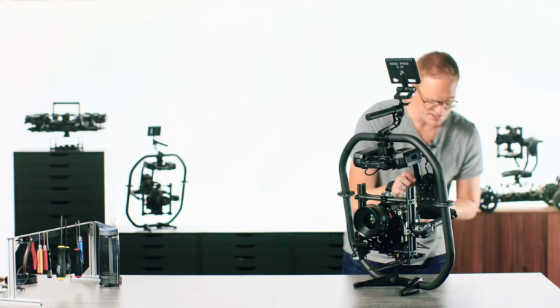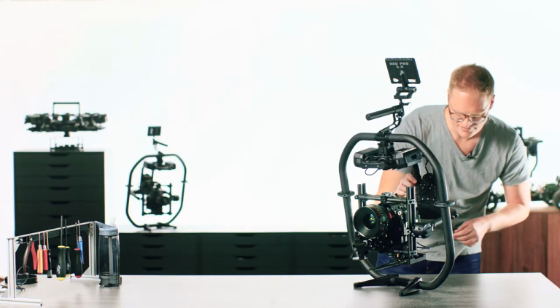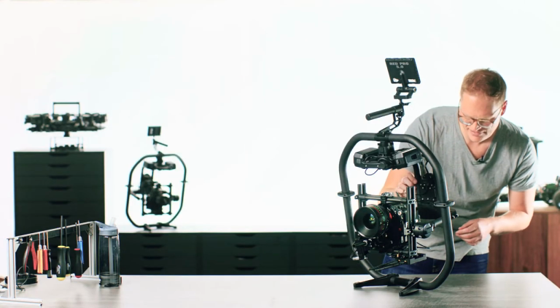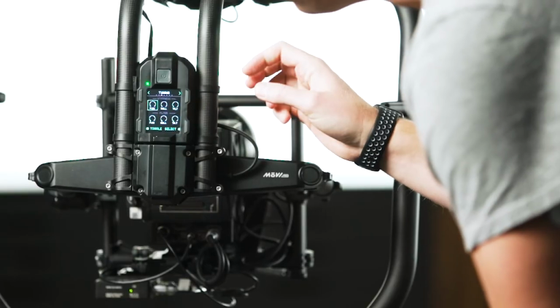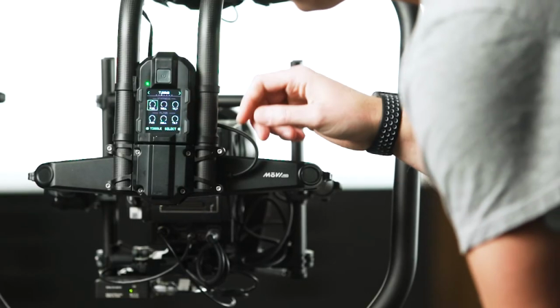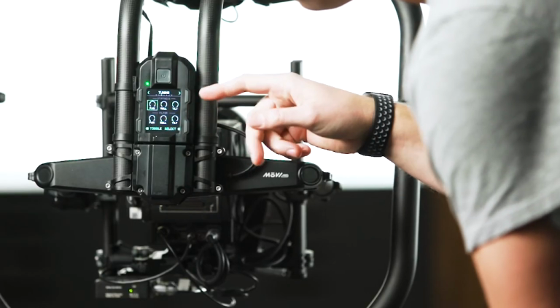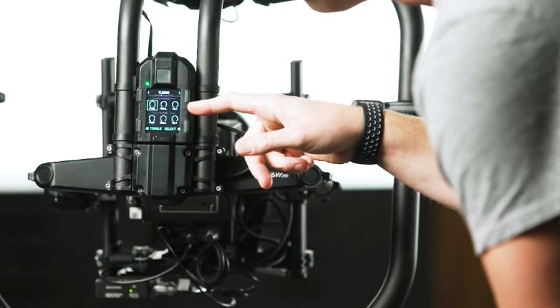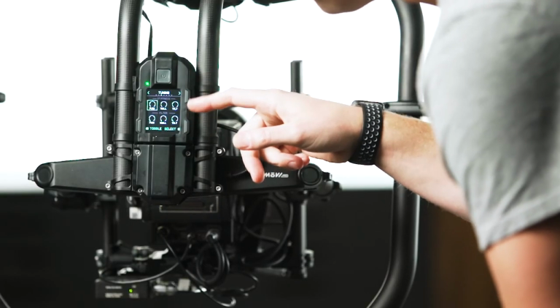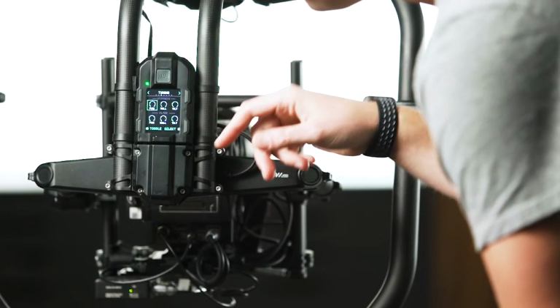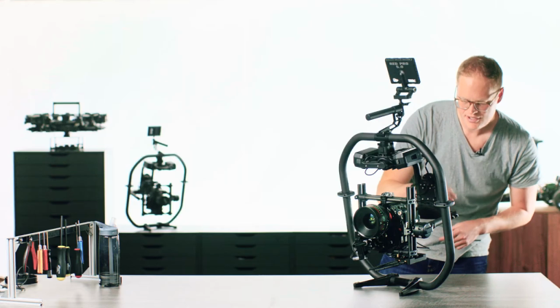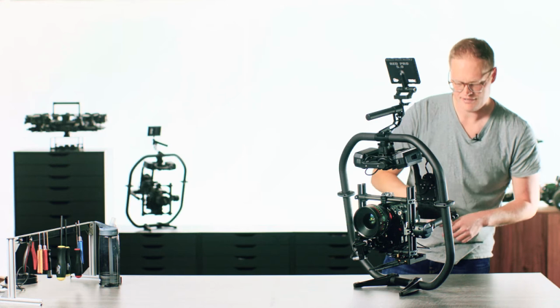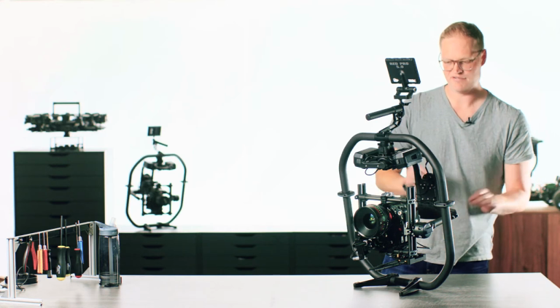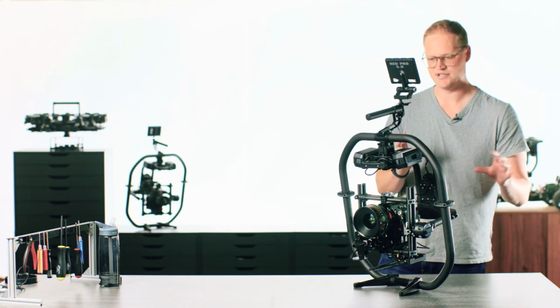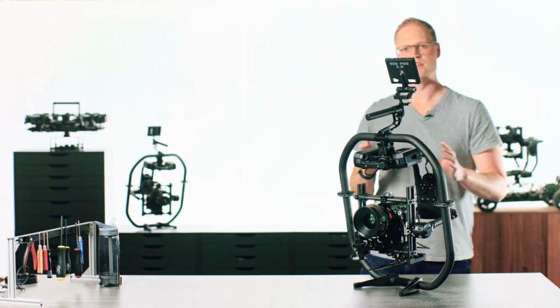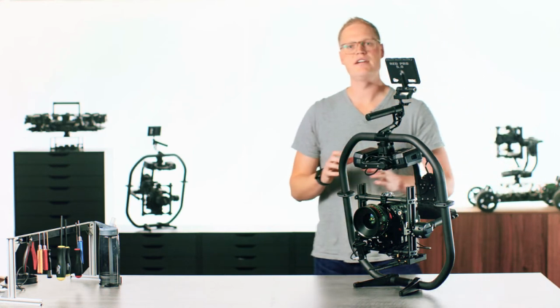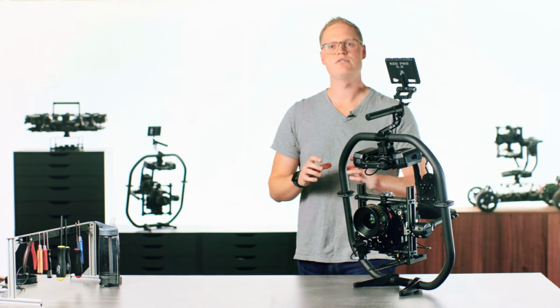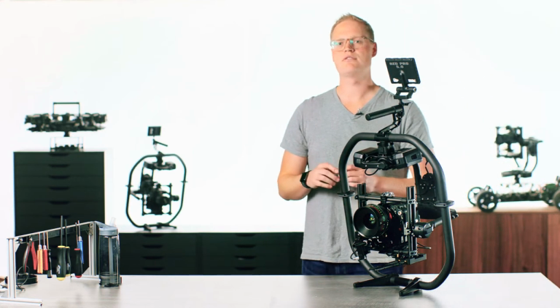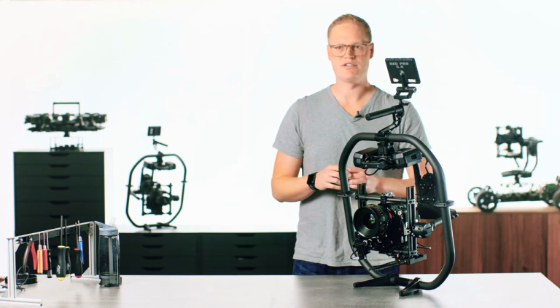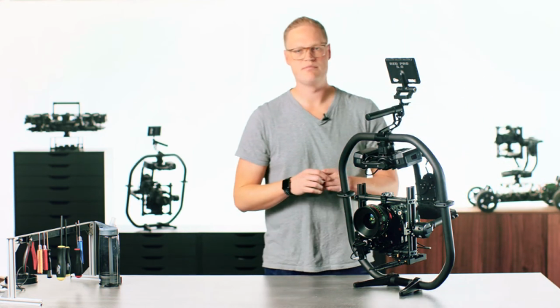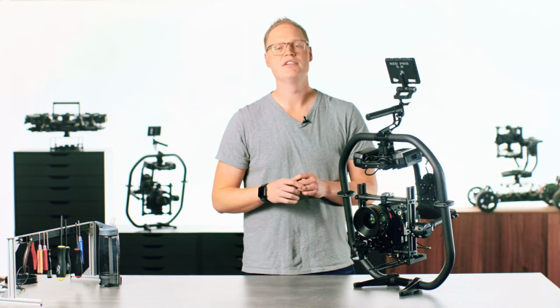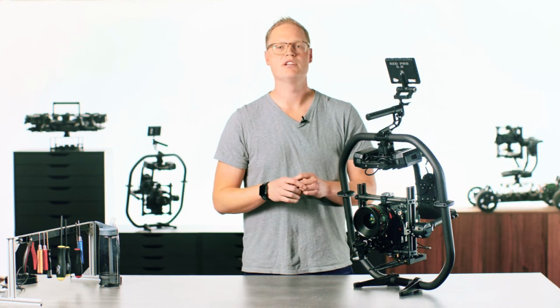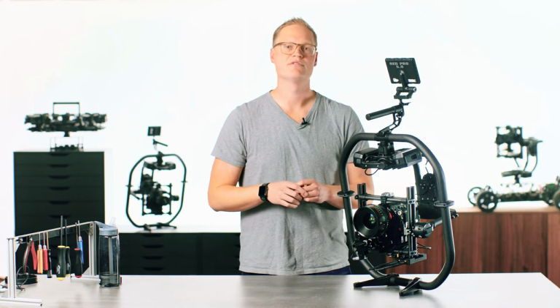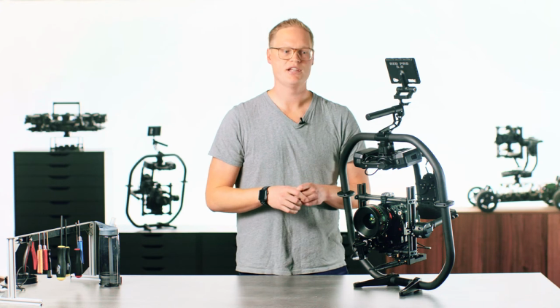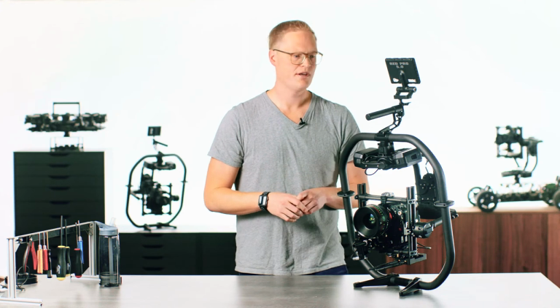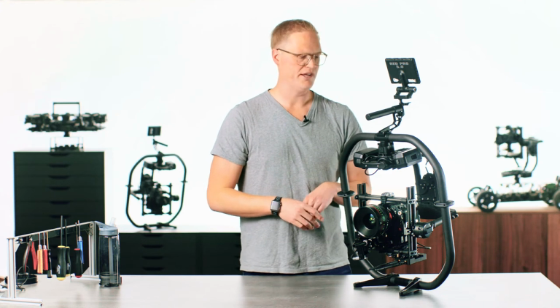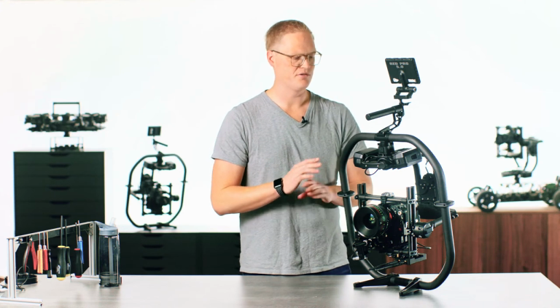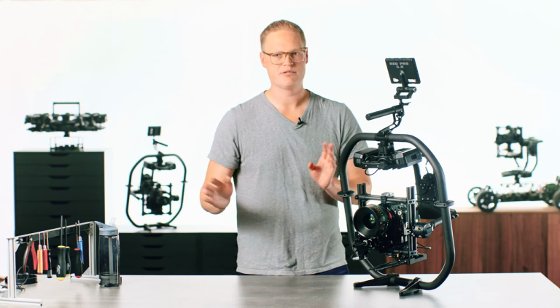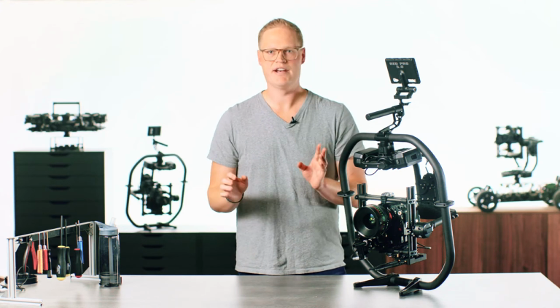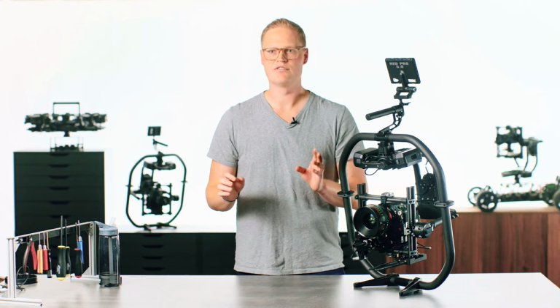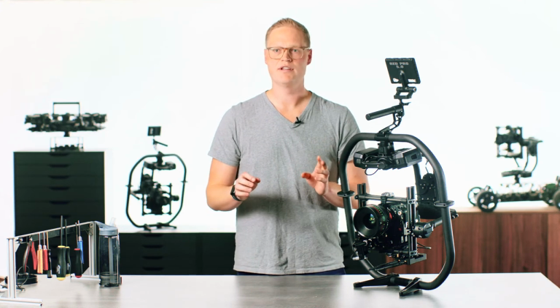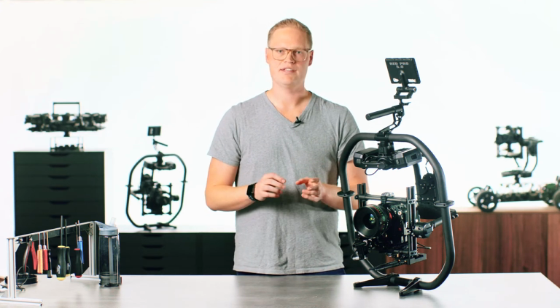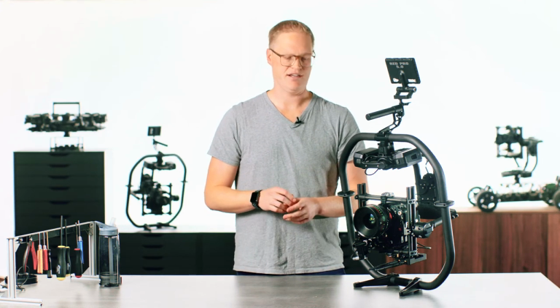If you want to verify the settings, you're able to go in and look at the tuning parameters. At first I was a little bit leery of Auto-Tune because I've been manually tuning Movis for so many years, but the Auto-Tune is much better than I can tune camera packages.